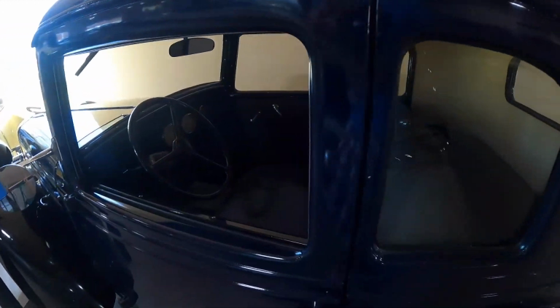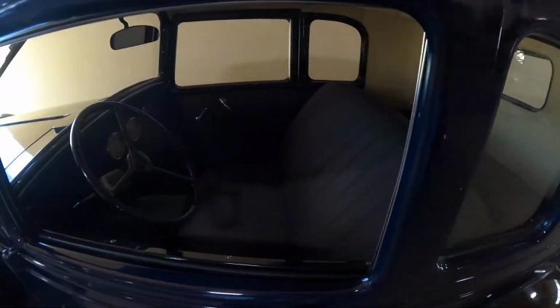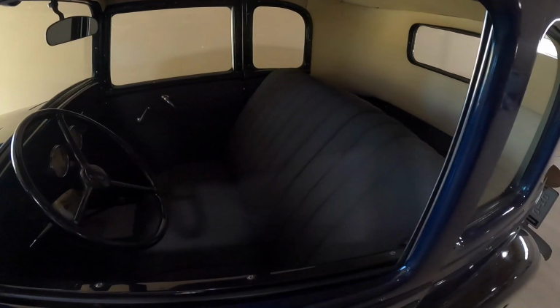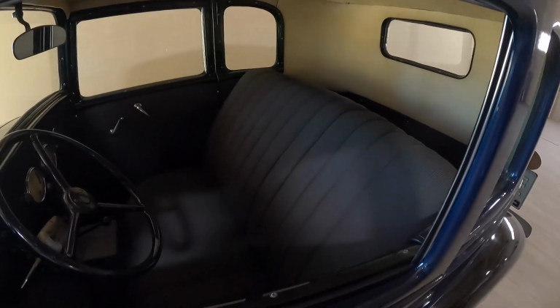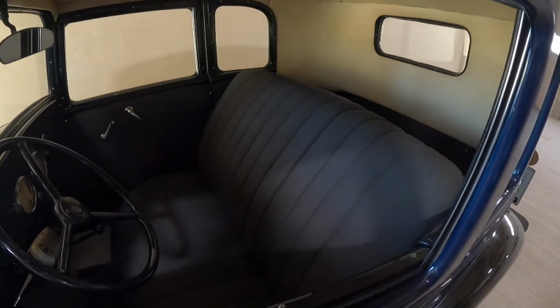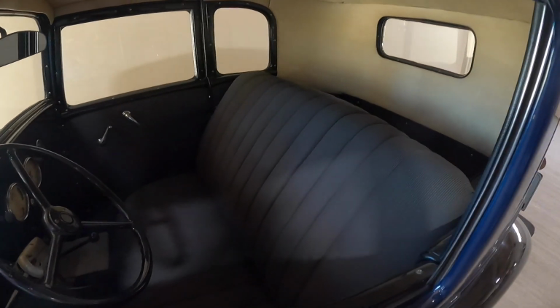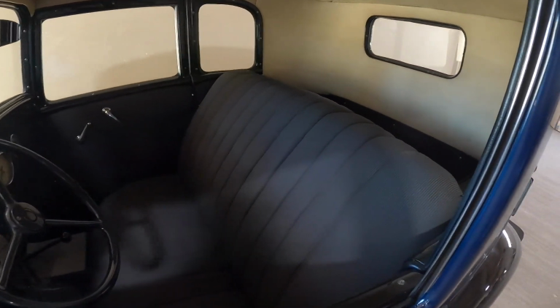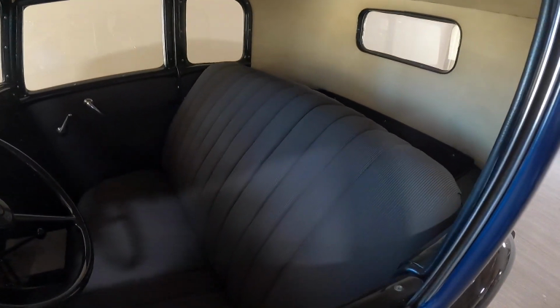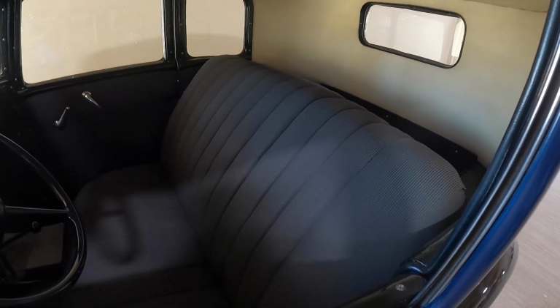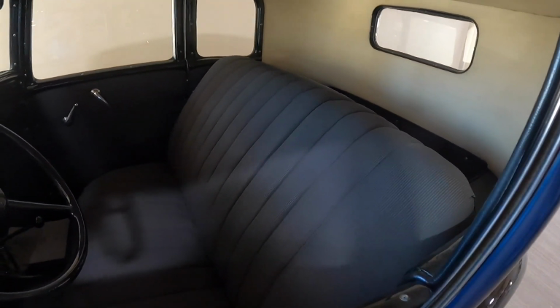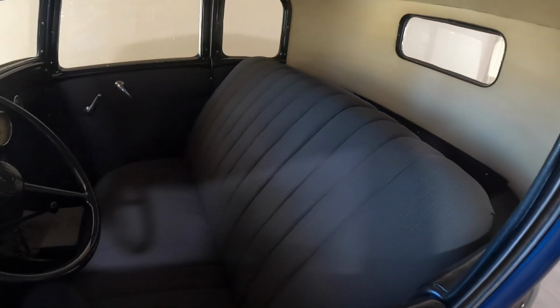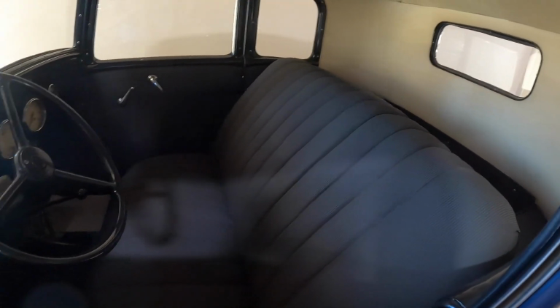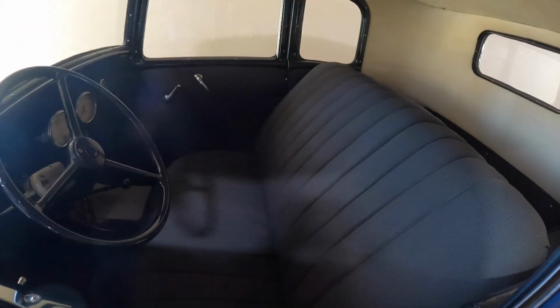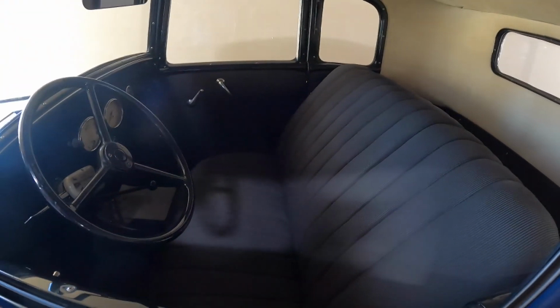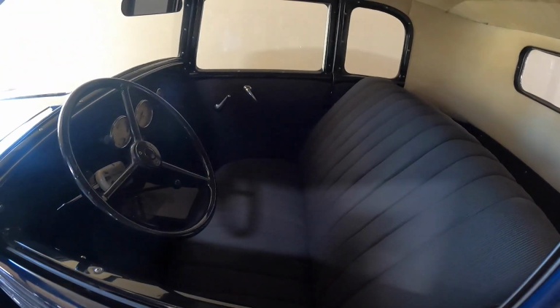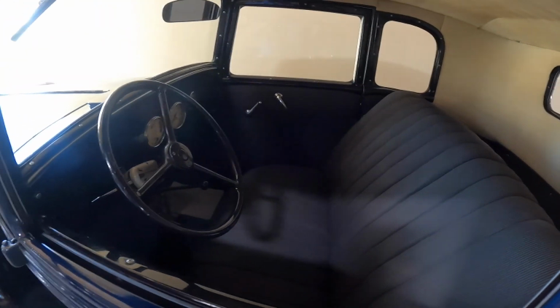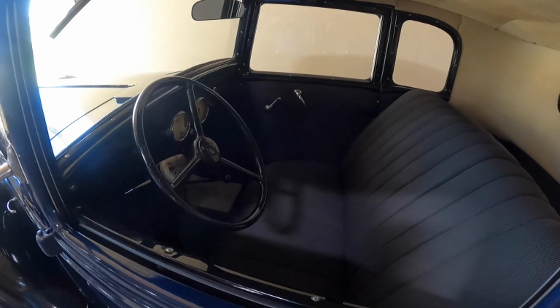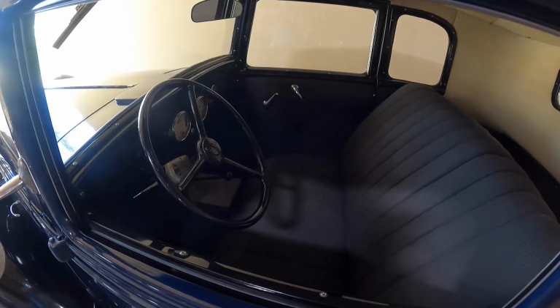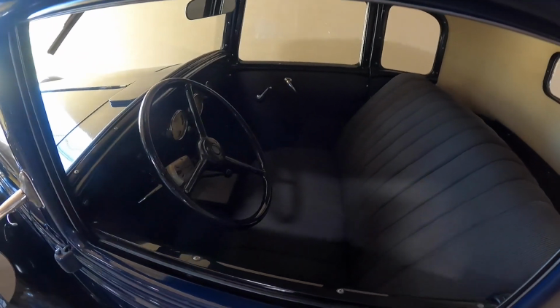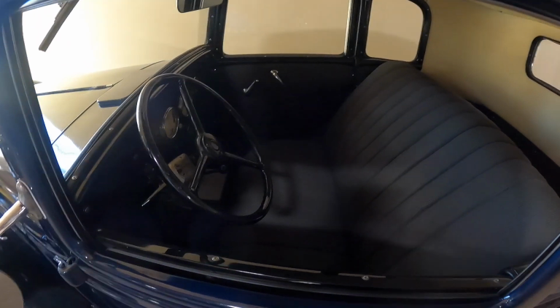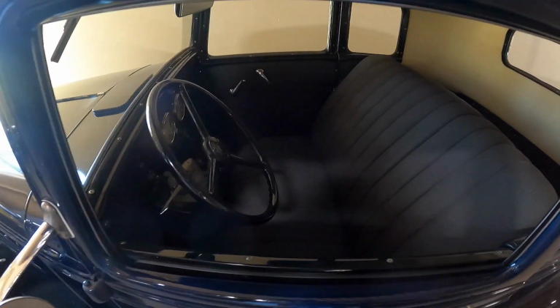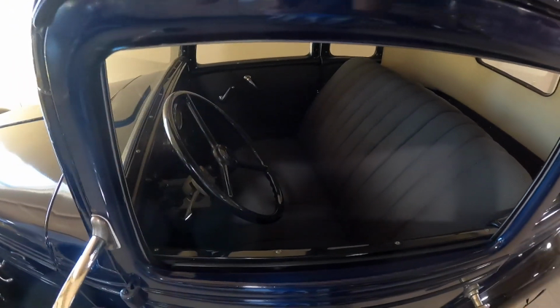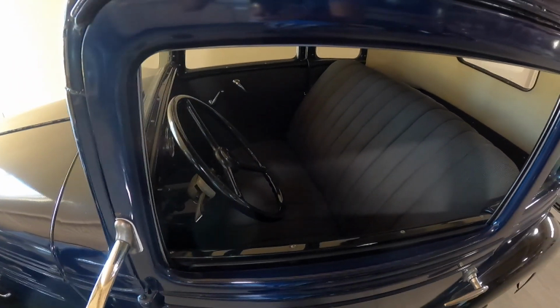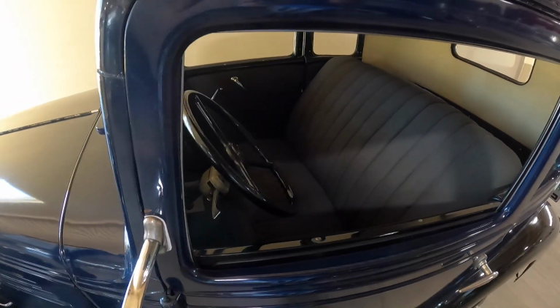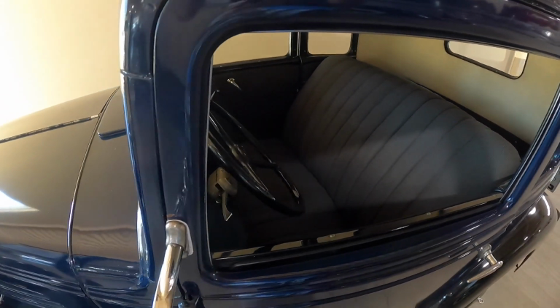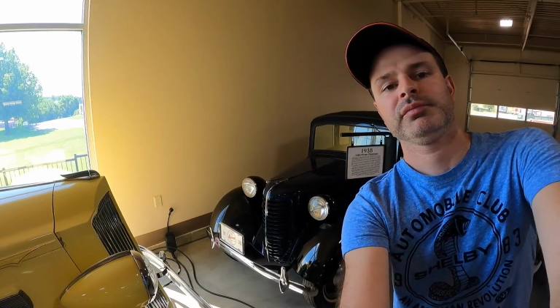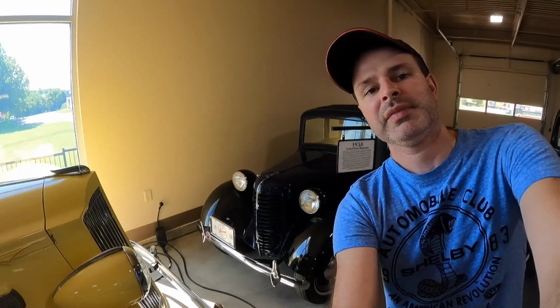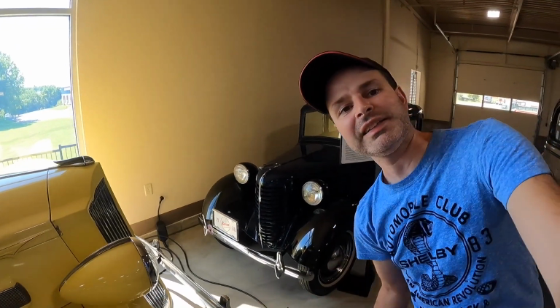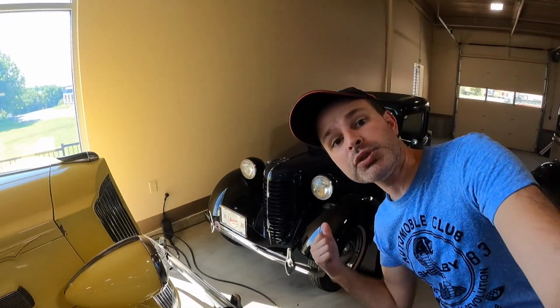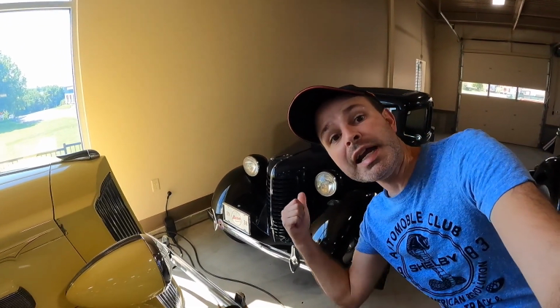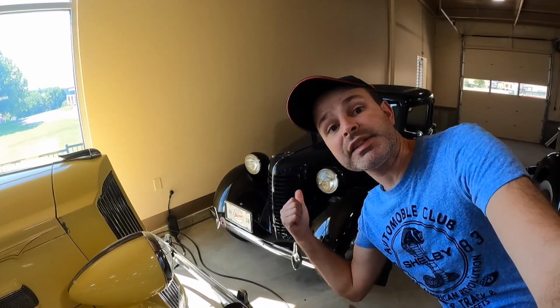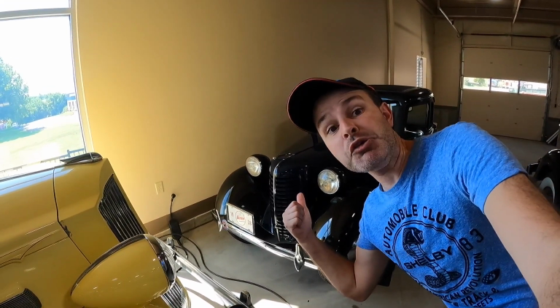This could definitely qualify as a back-in-the-day sports car, because it's only got room for two people — but it is a bench seat, so maybe you could squeeze a third one in there. It's so tiny. It's cute.